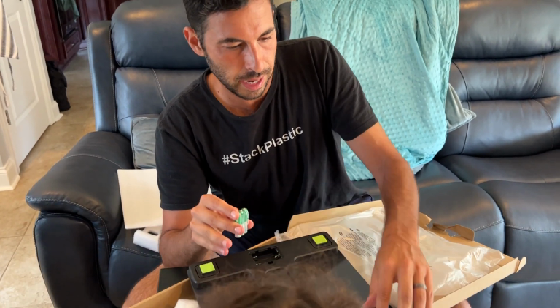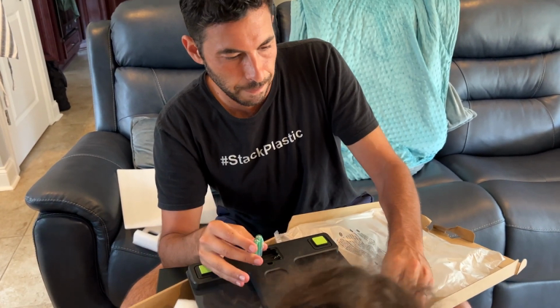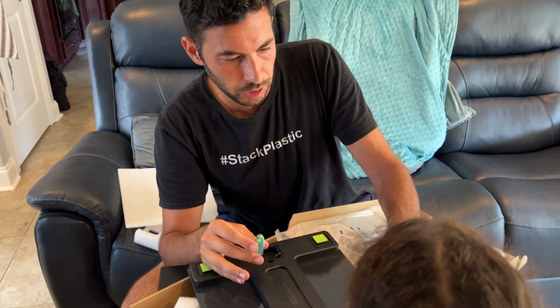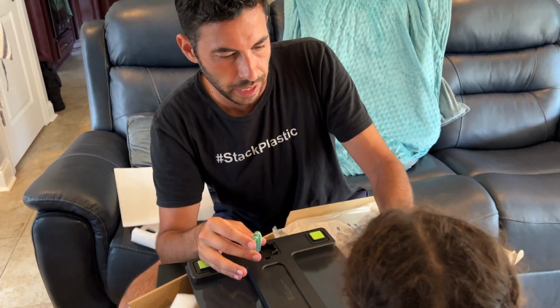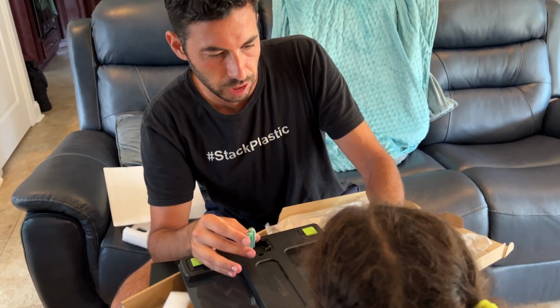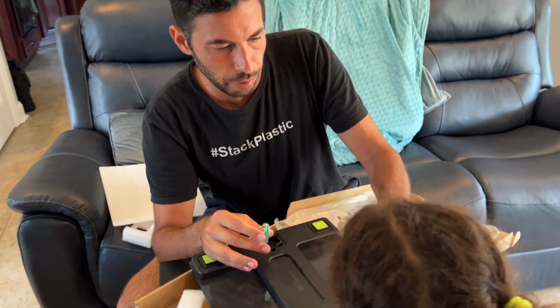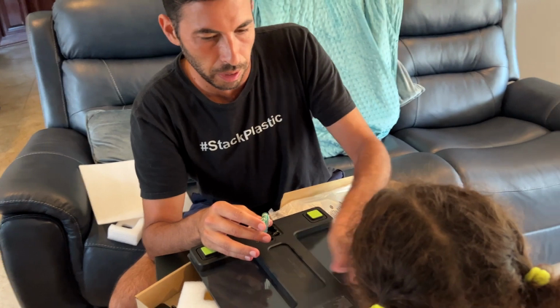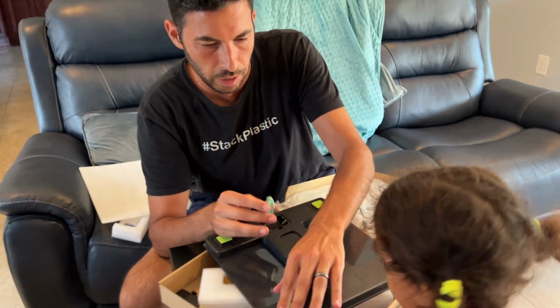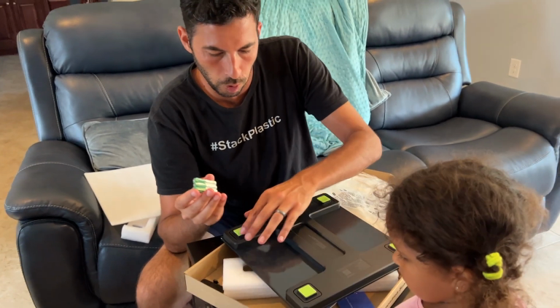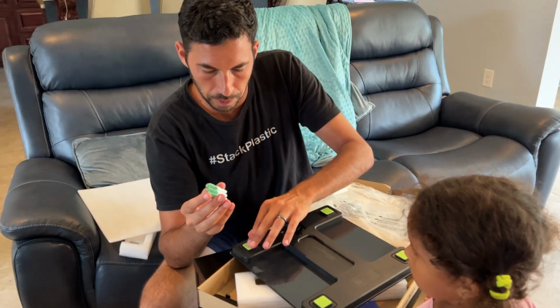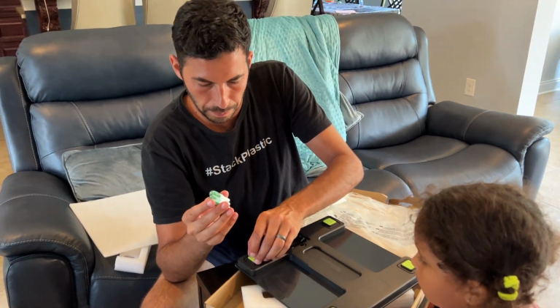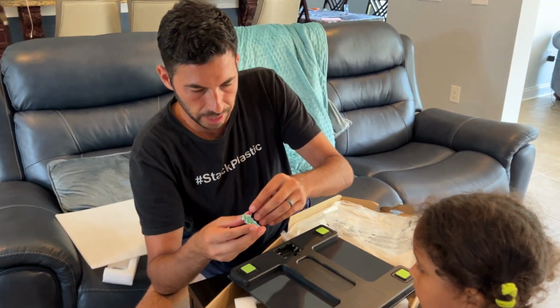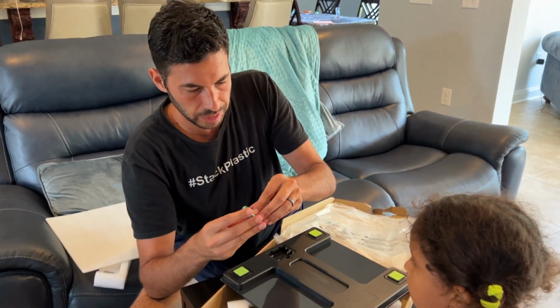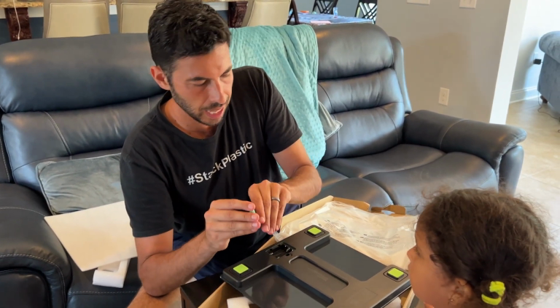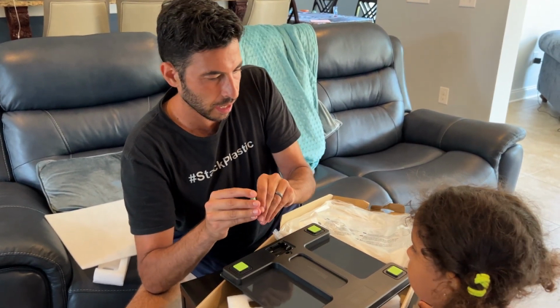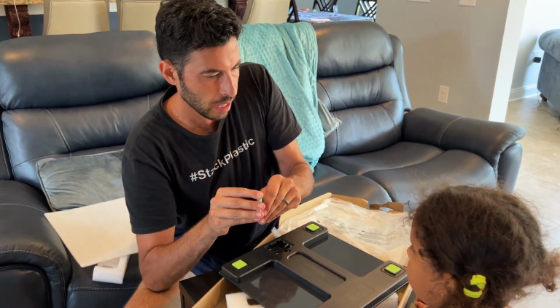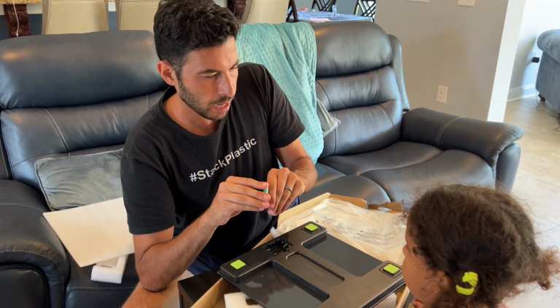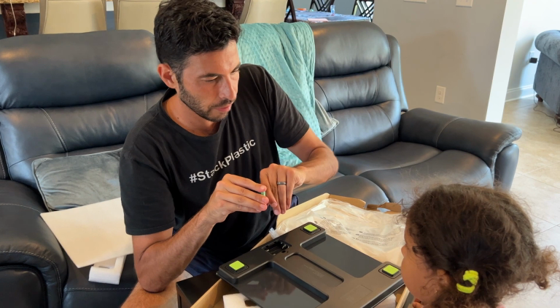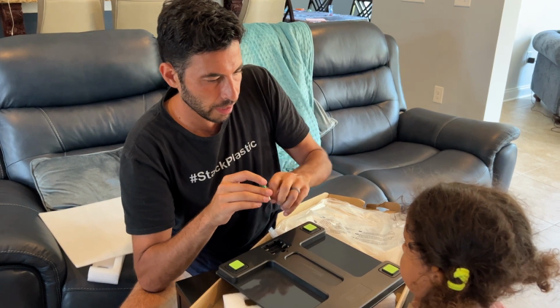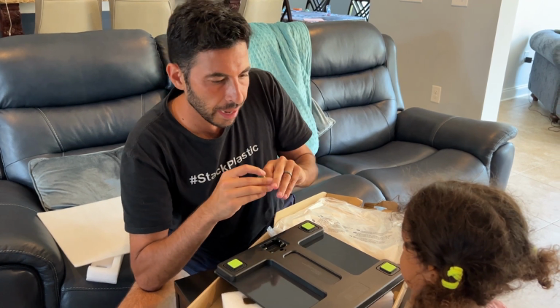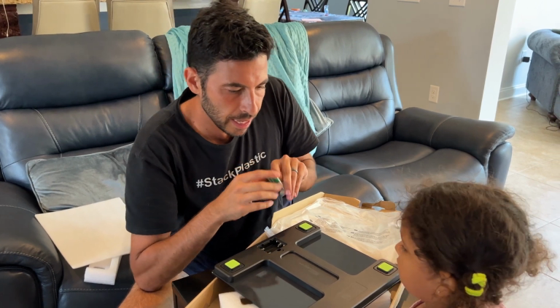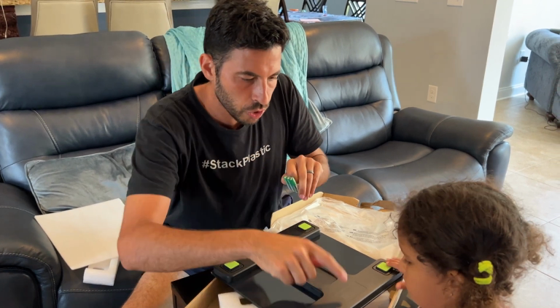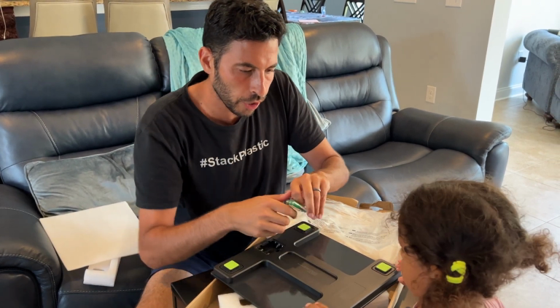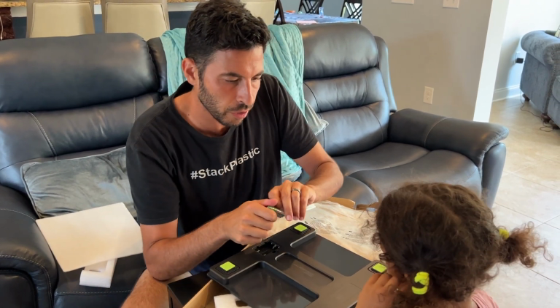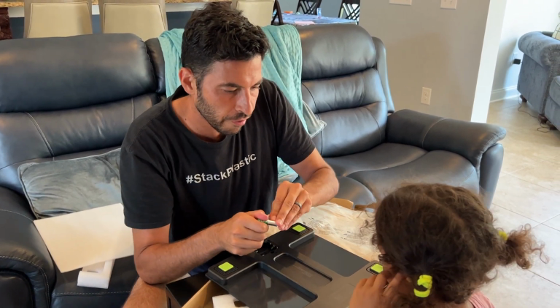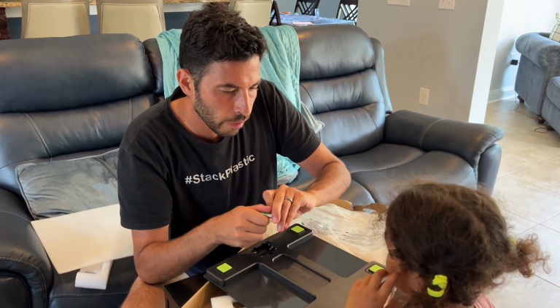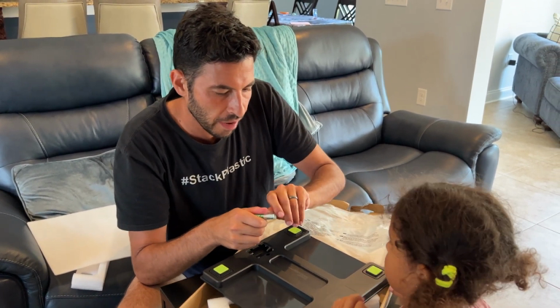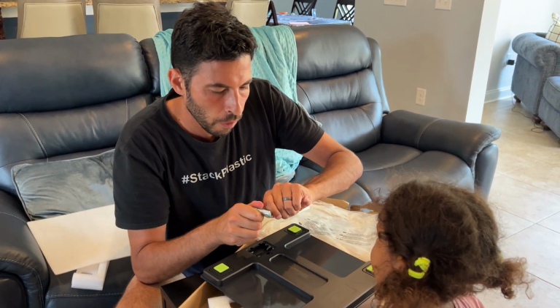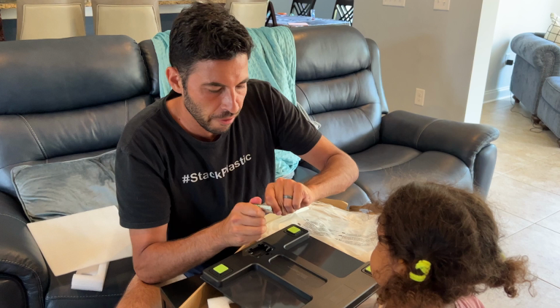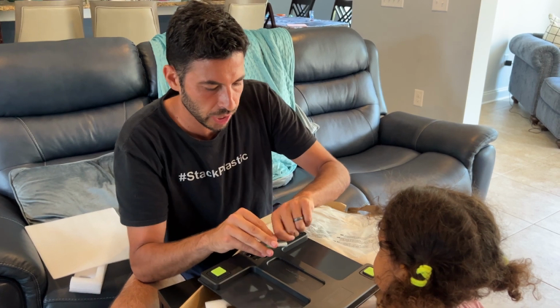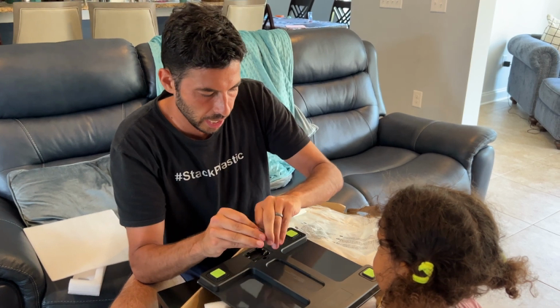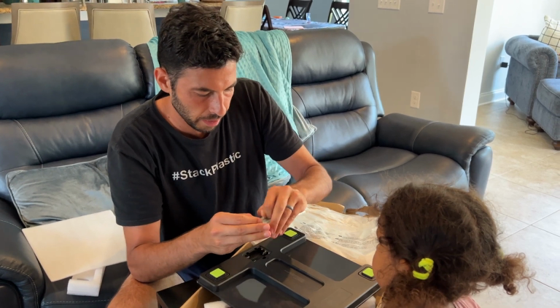It's got four rubber pads so it doesn't slide on the ground, and it has a QR code so that if you wanted to find out more information online about it.